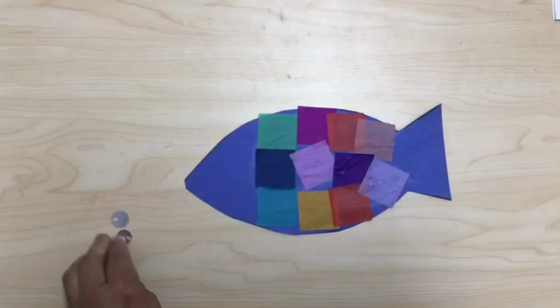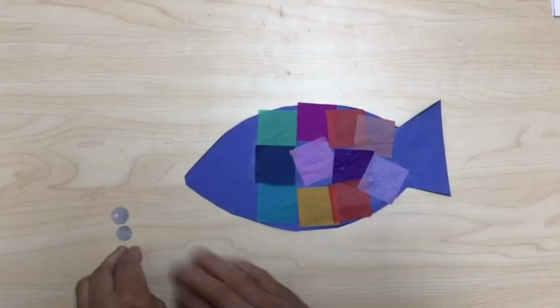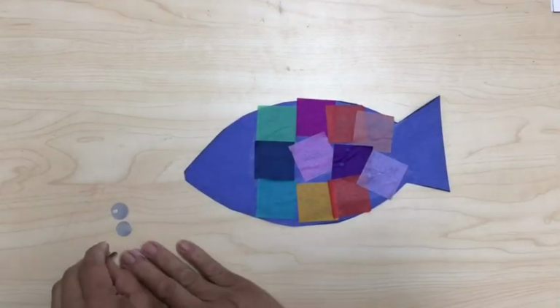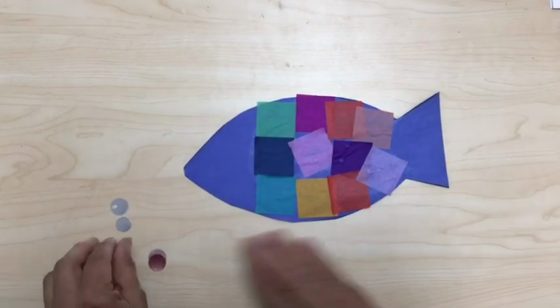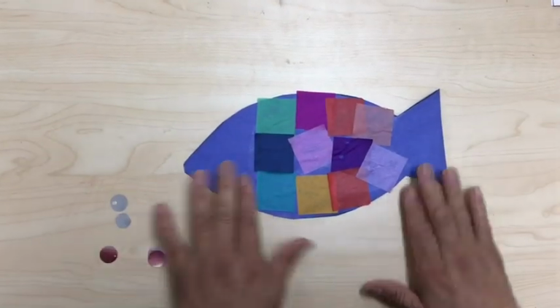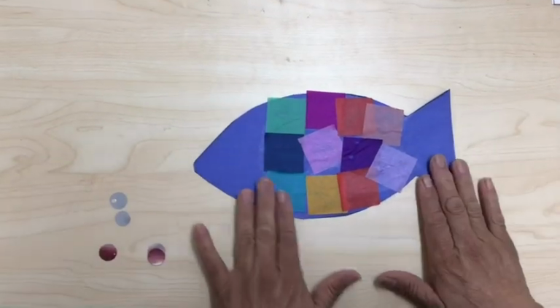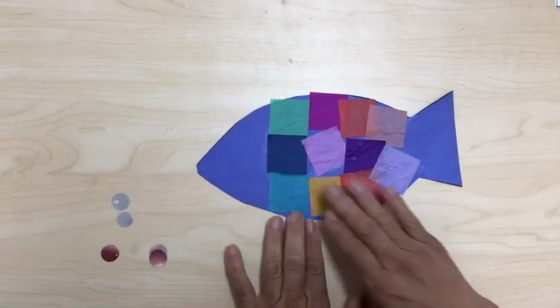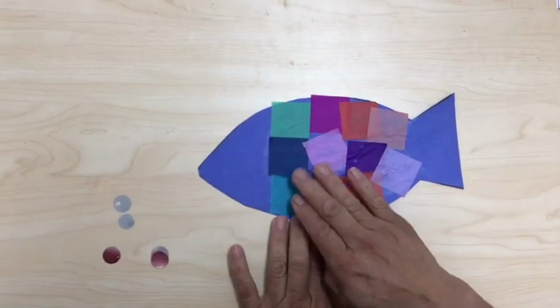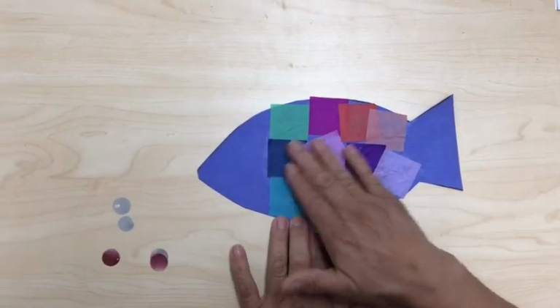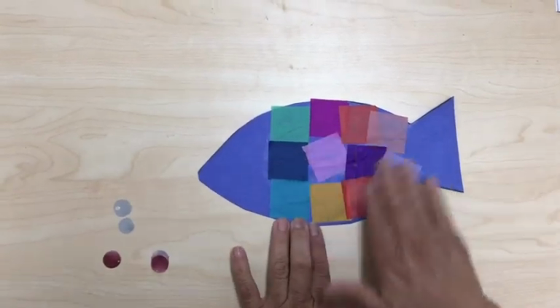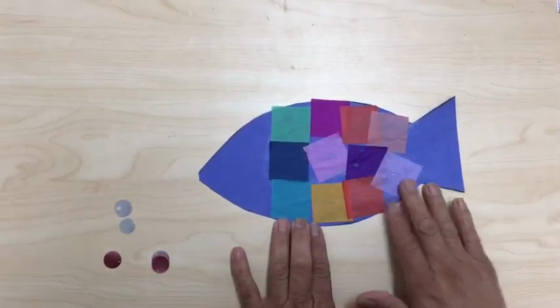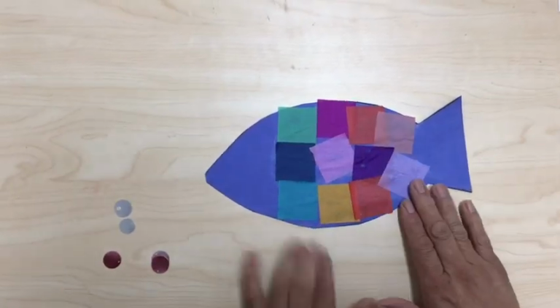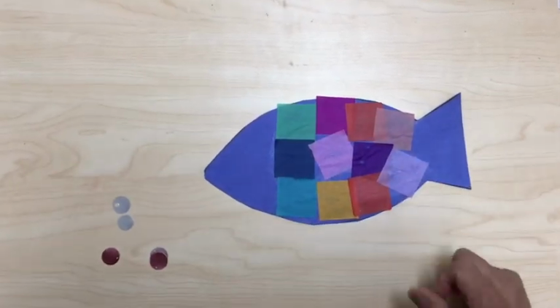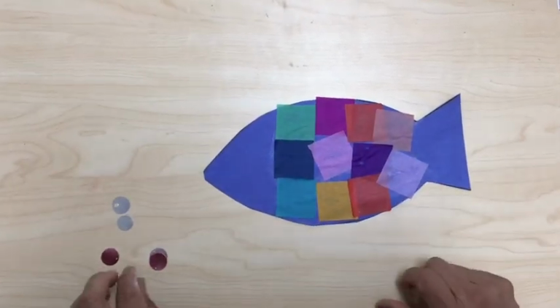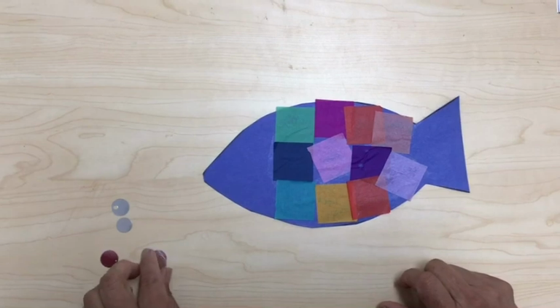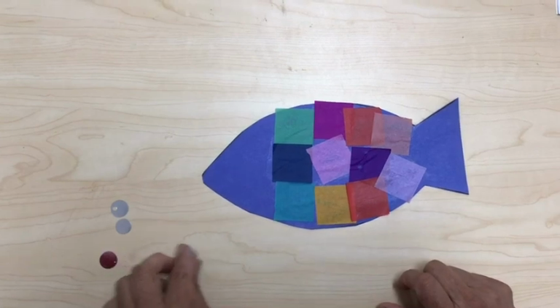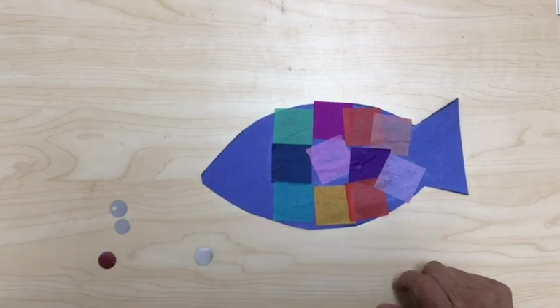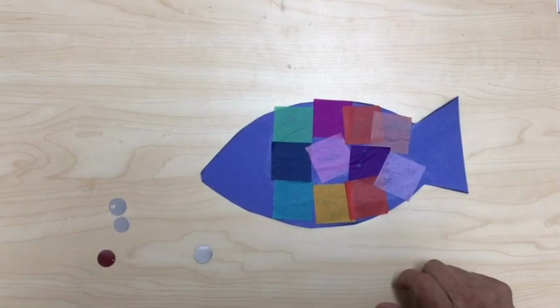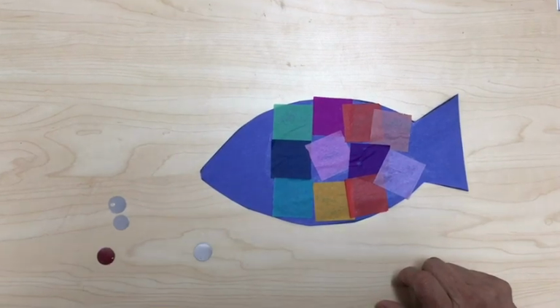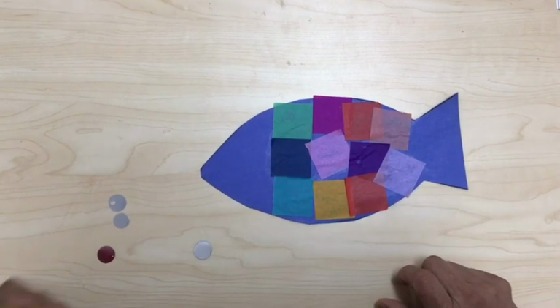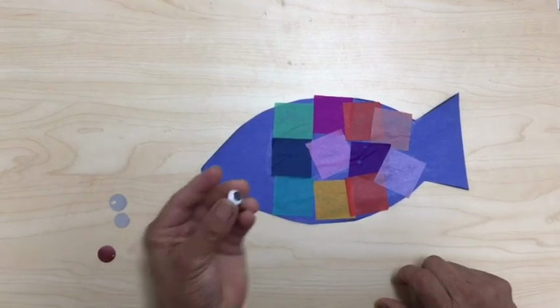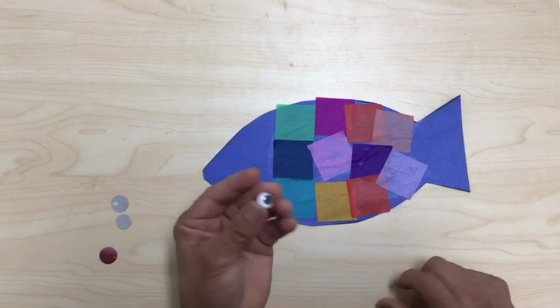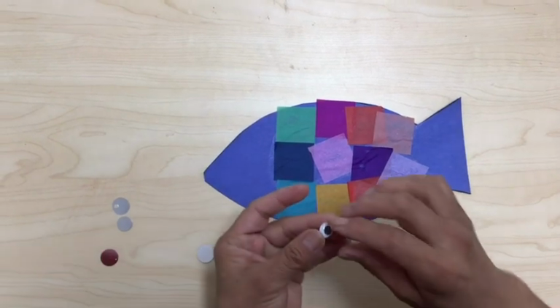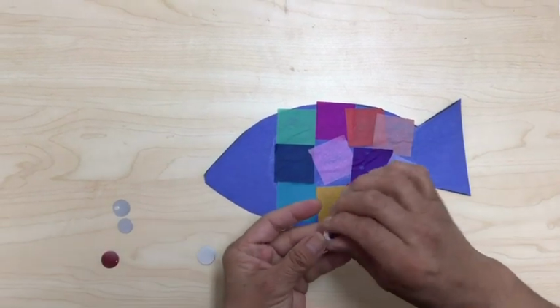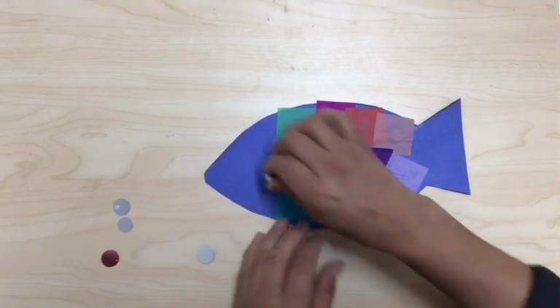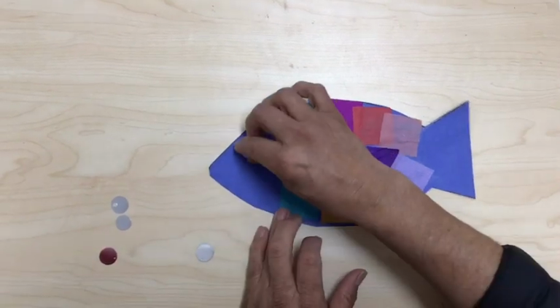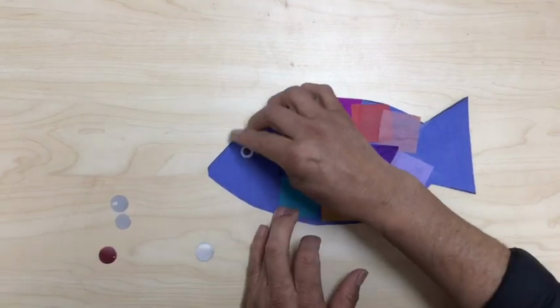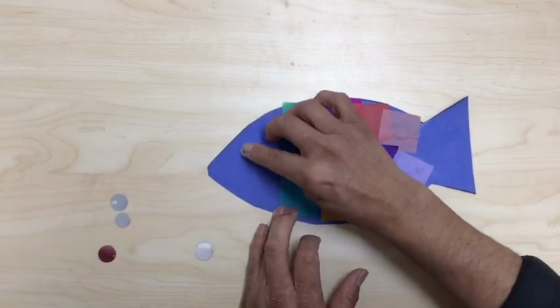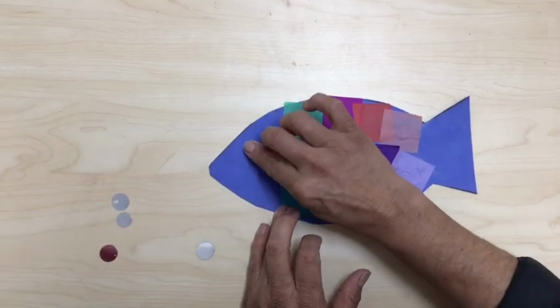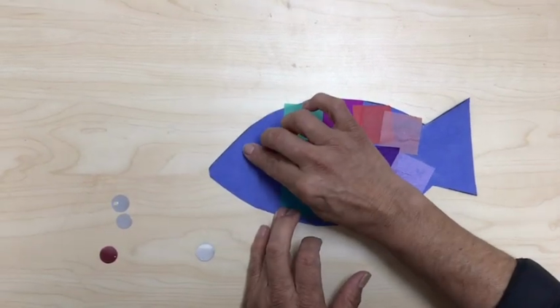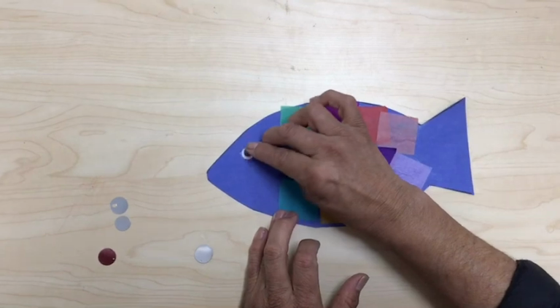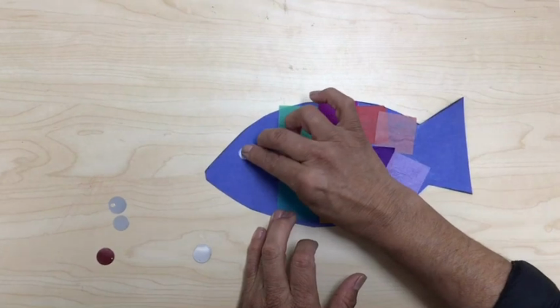Okay, now that I'm done putting my rainbow tissue paper, I'm gonna glue my googly eye. There we go.